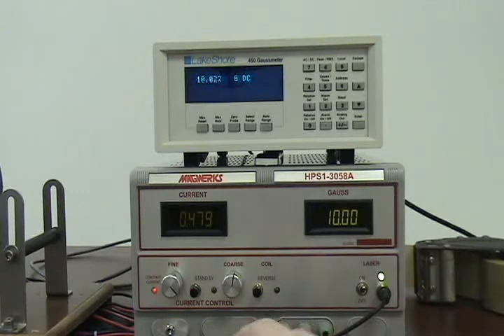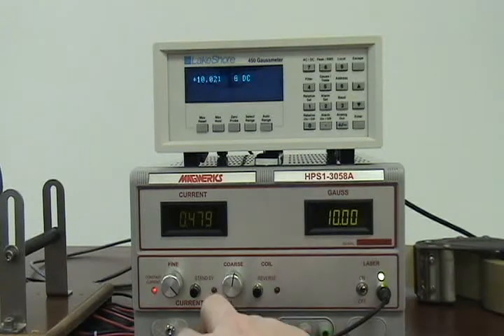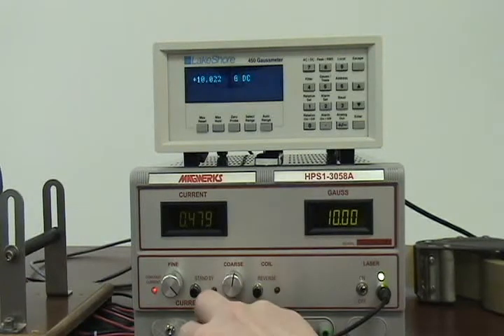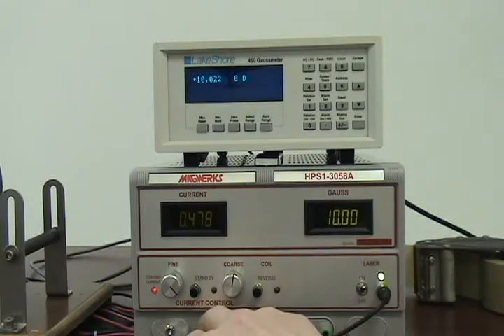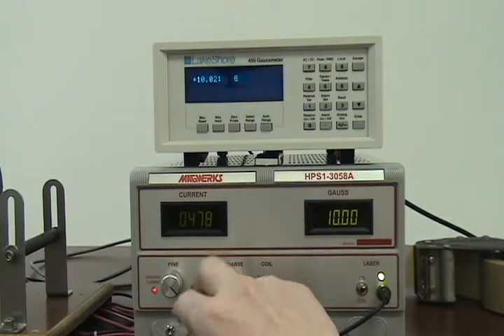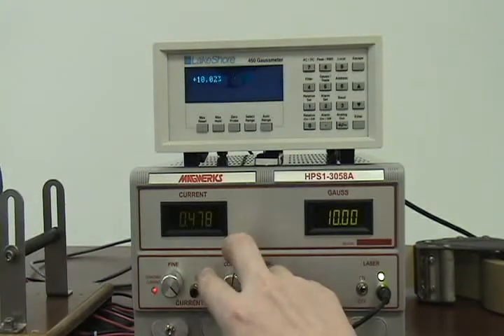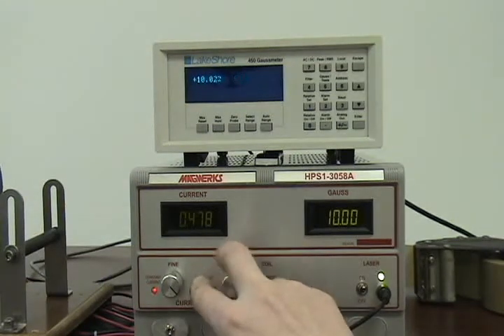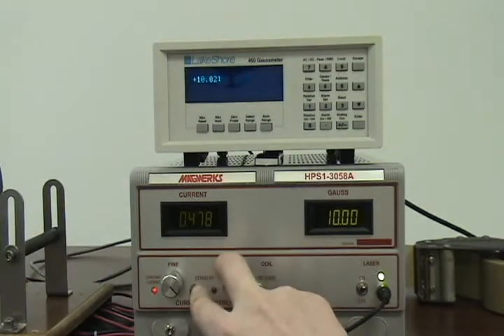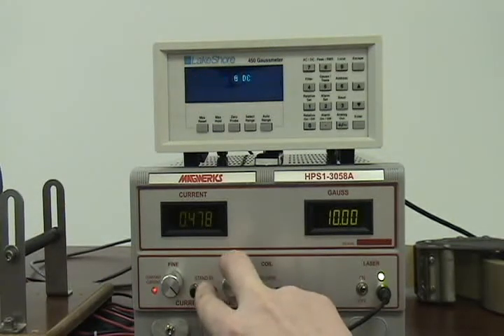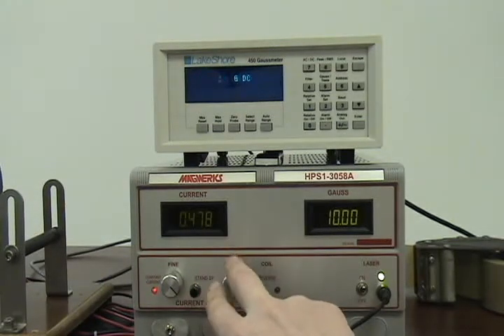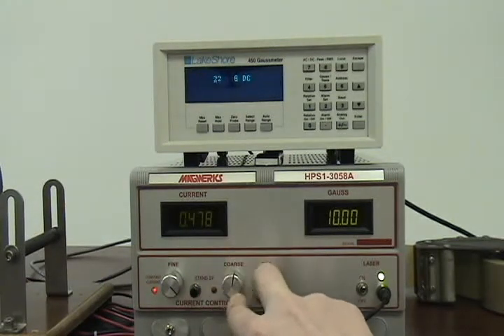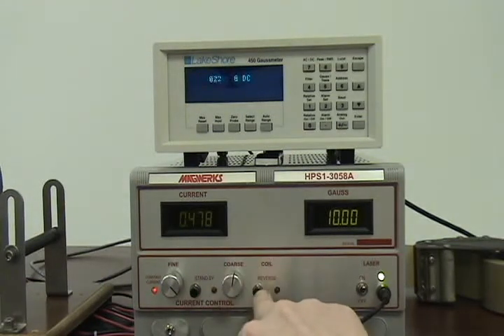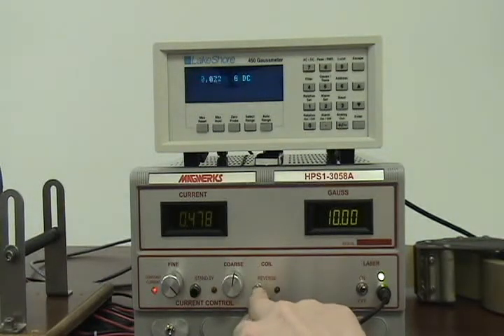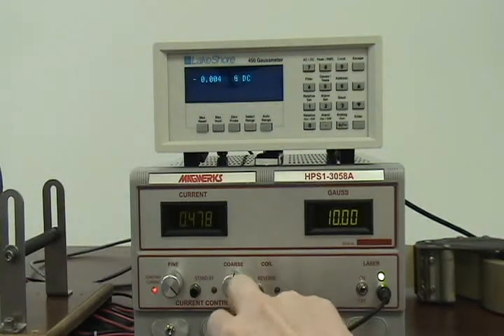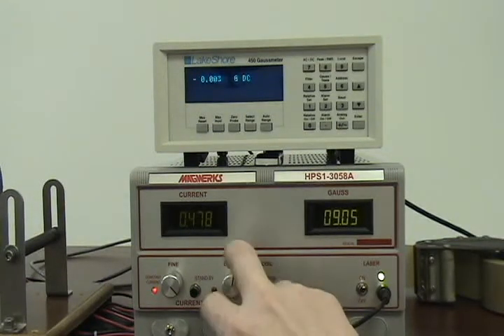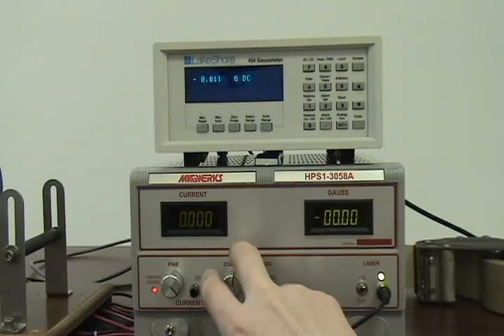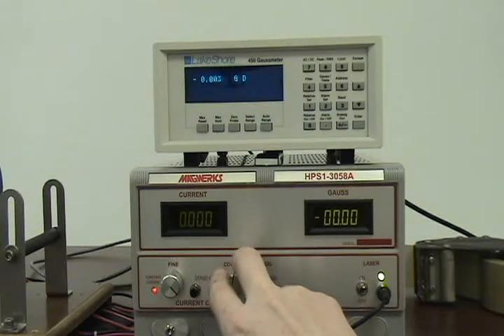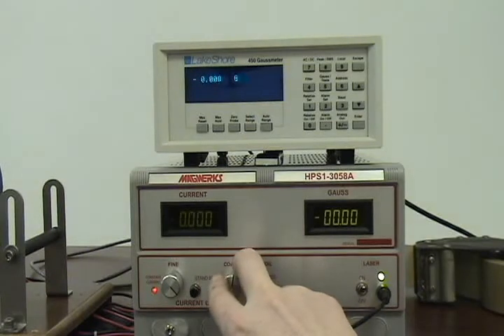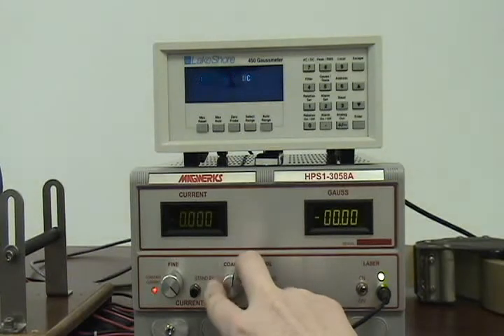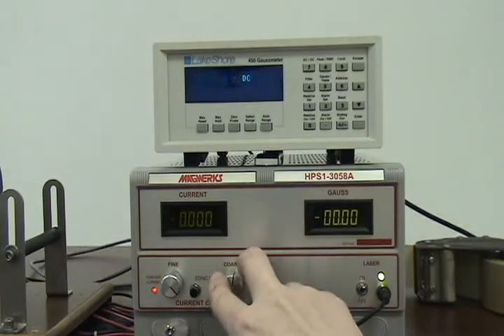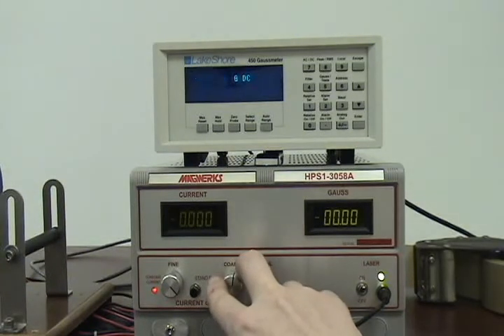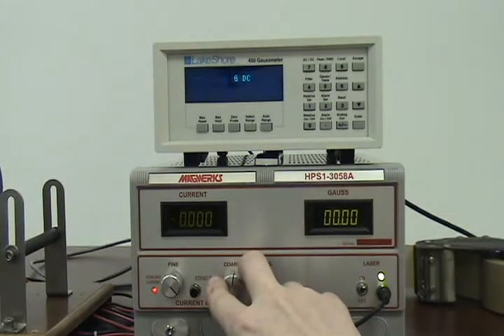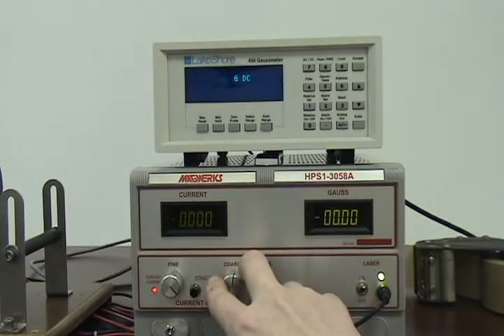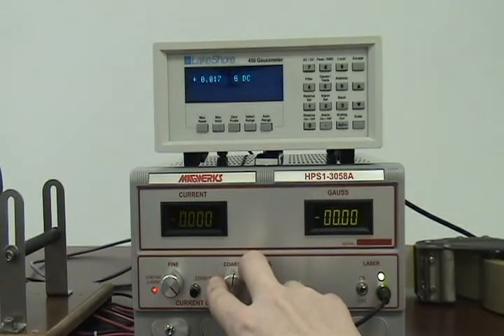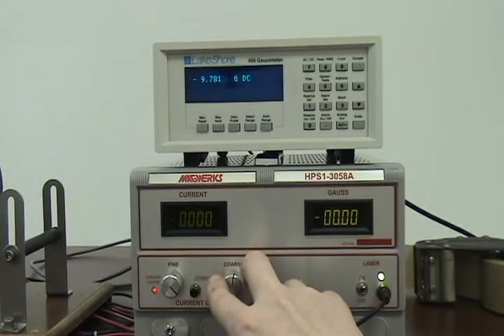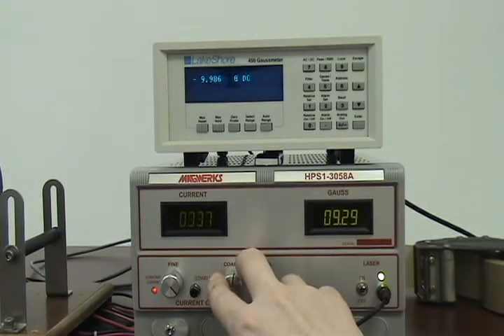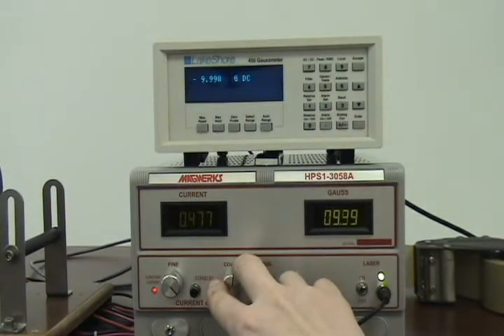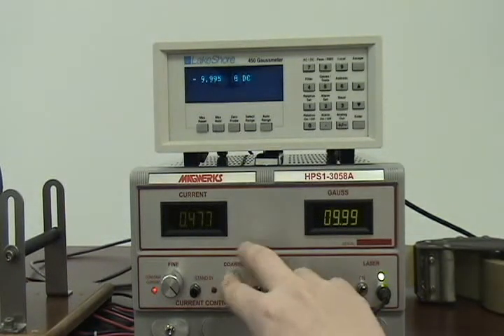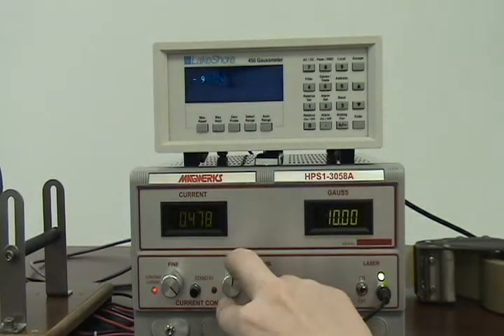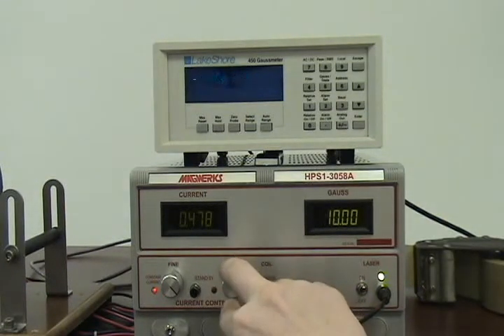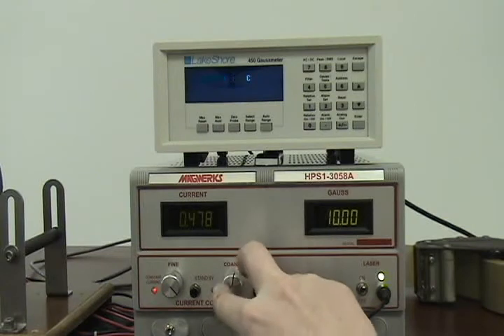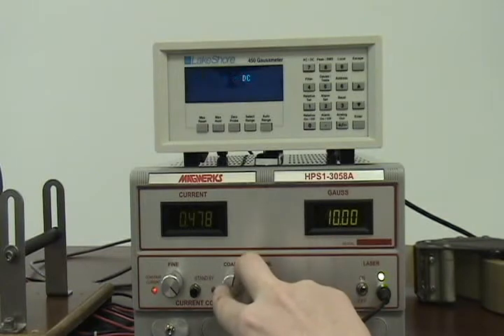Next we make the current adjustment necessary for a 20 Gauss check. The system is designed to be easy to use and contains both fine and coarse coil current controls which proportionally alter the magnetic field inside of the coil.